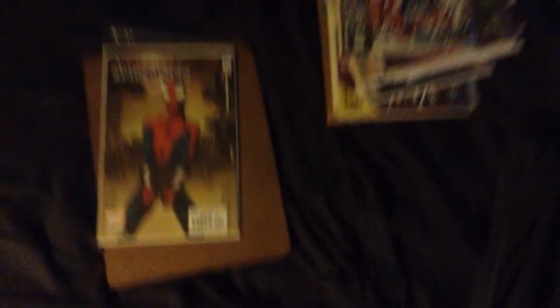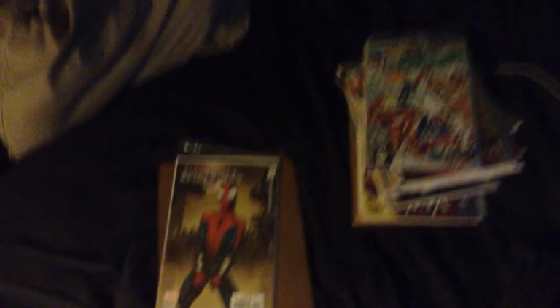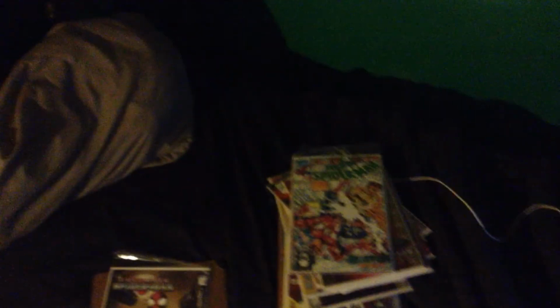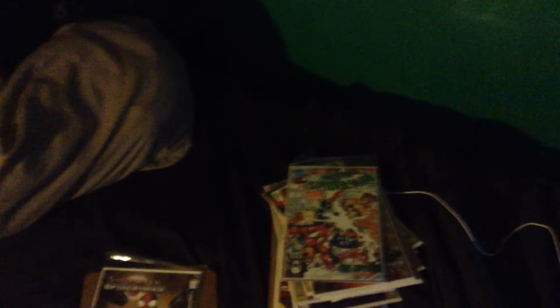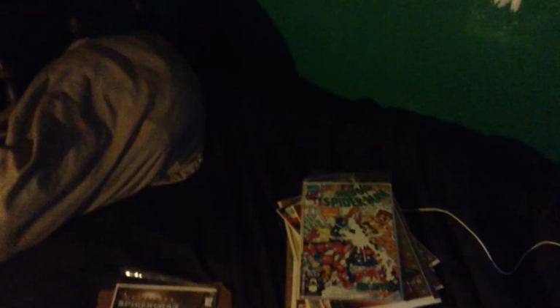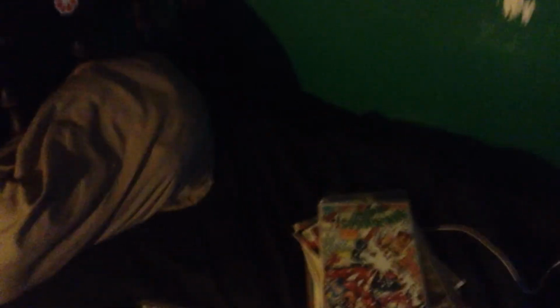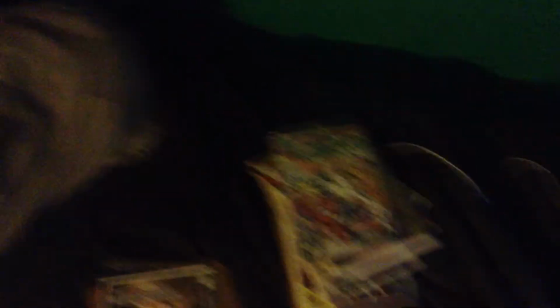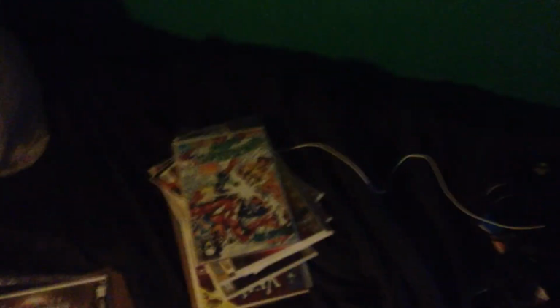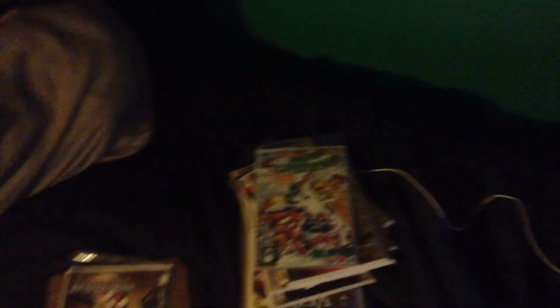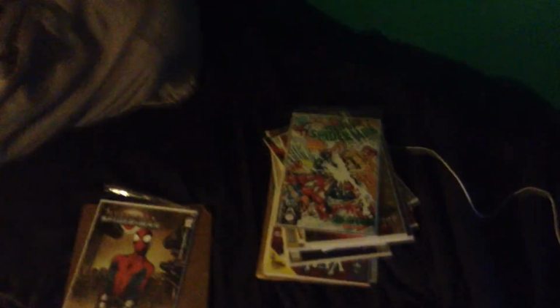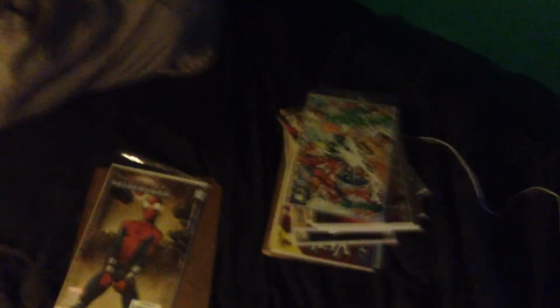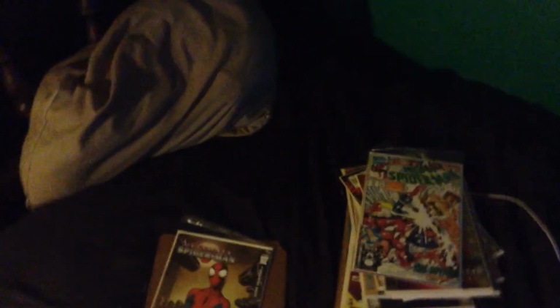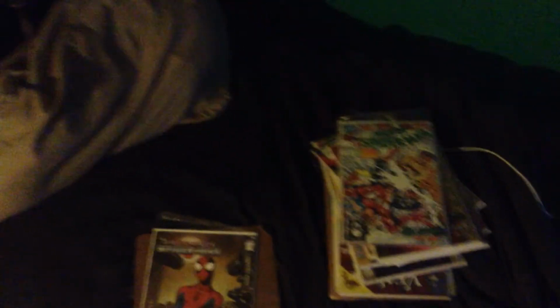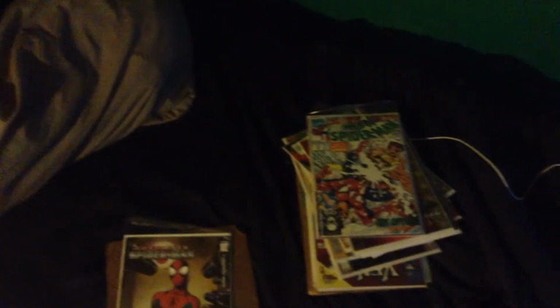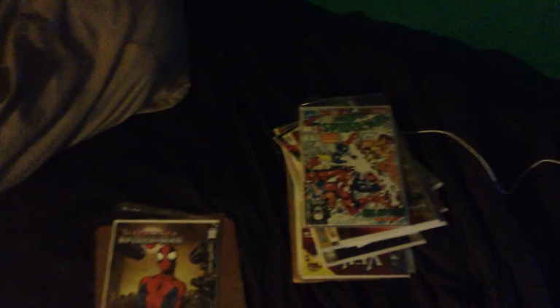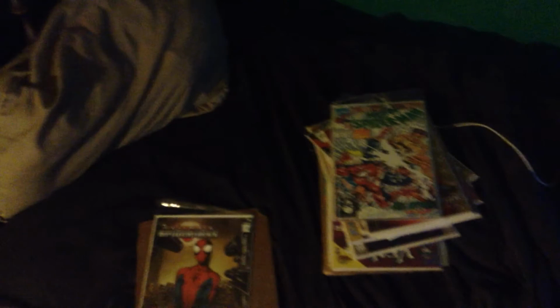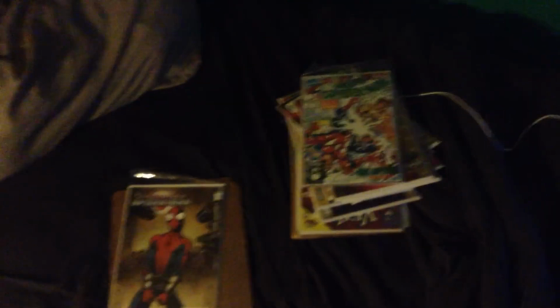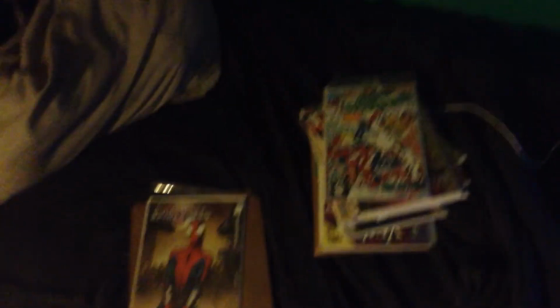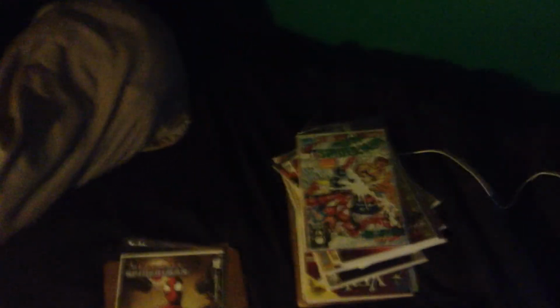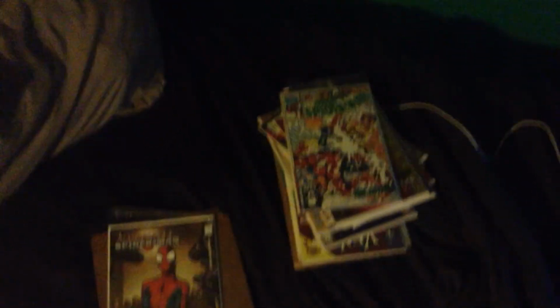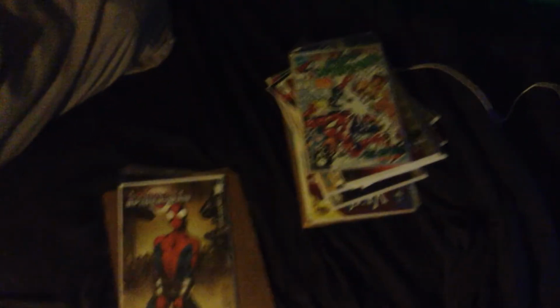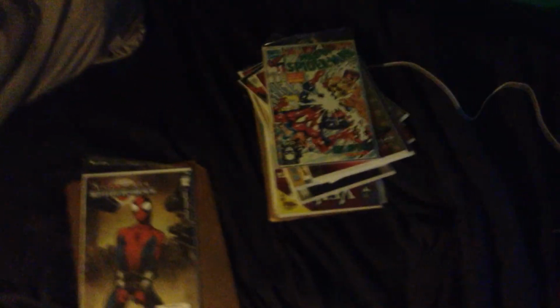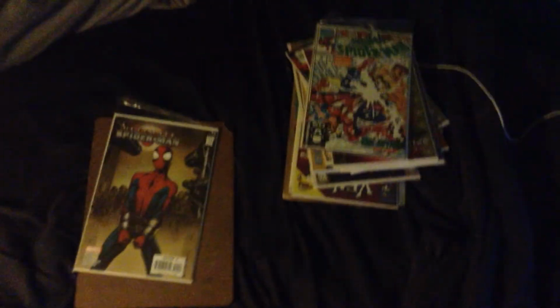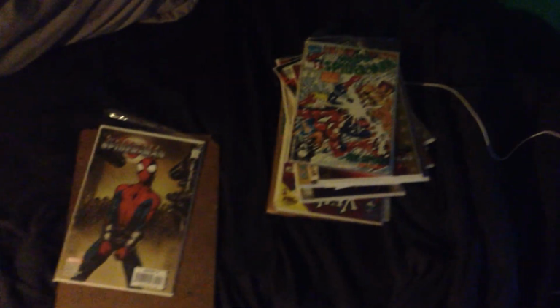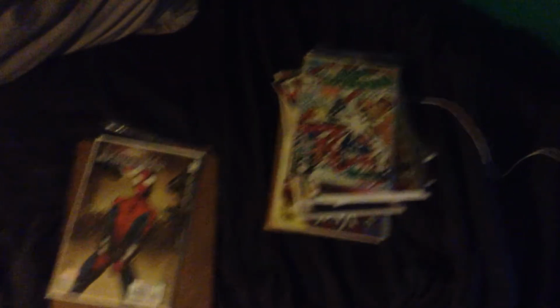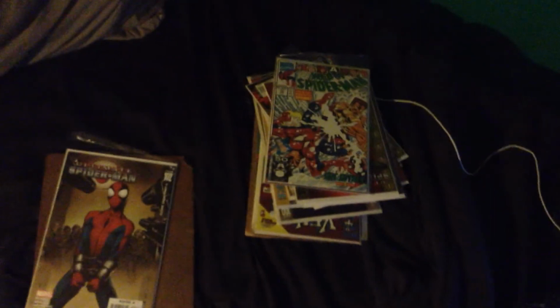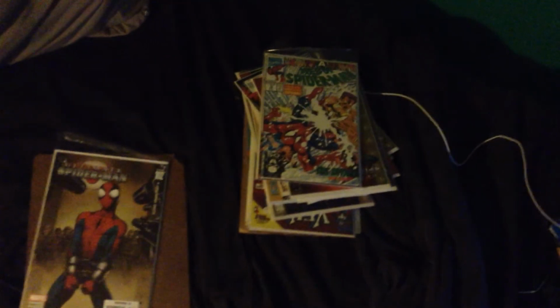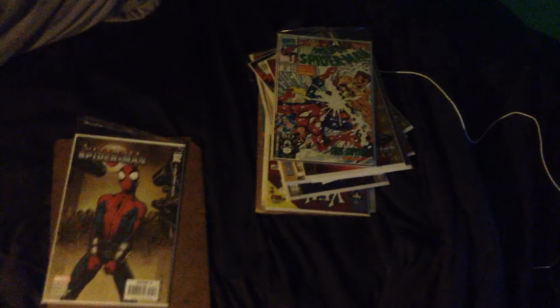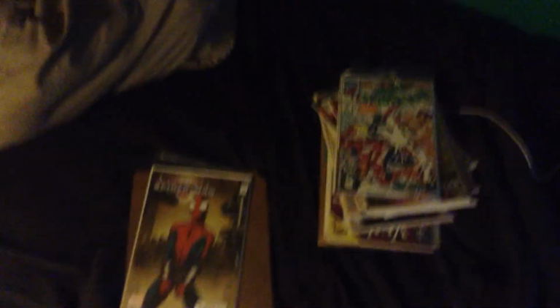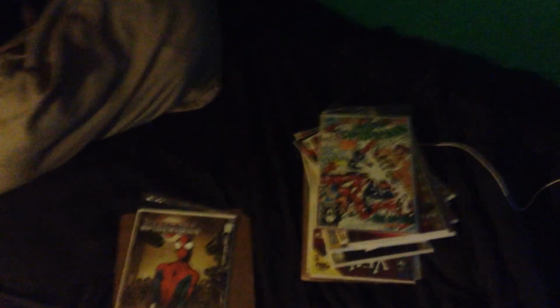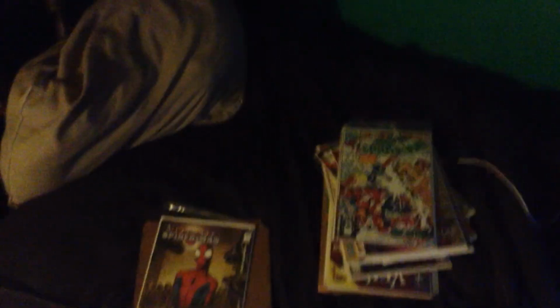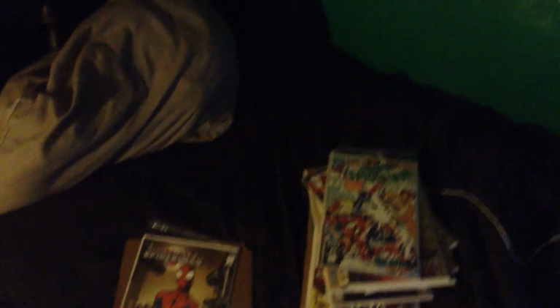So this was my first video showing off my comic collection. Planning to get more in the future and I'll post update videos. Catch you guys later, peace.